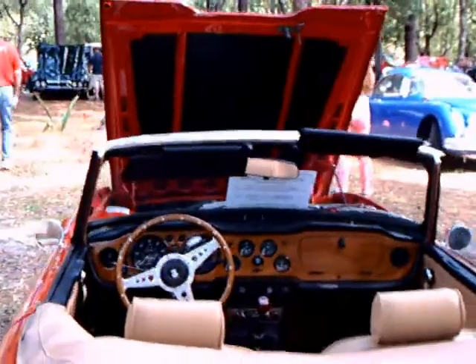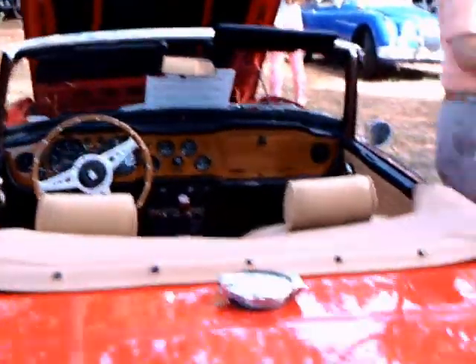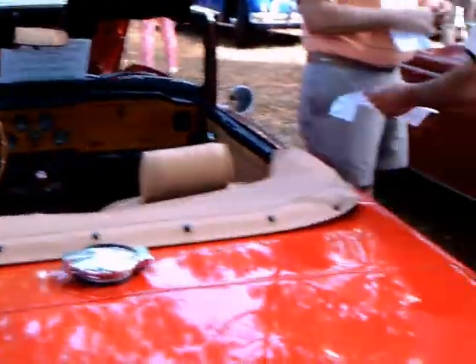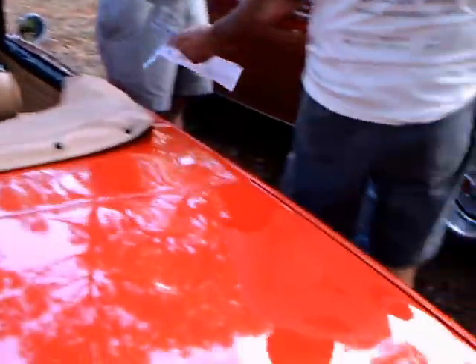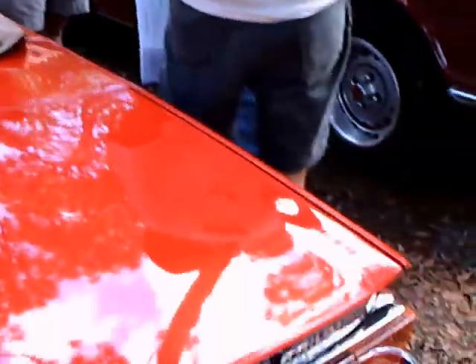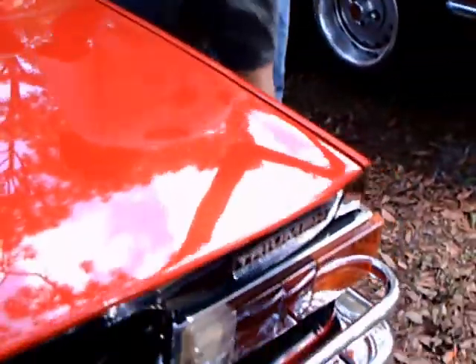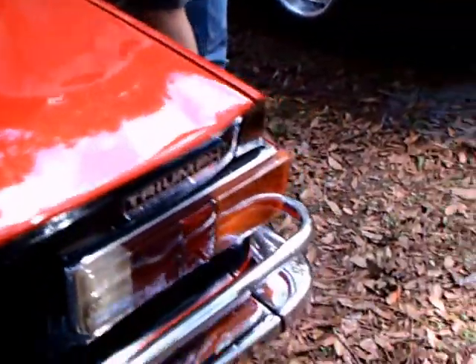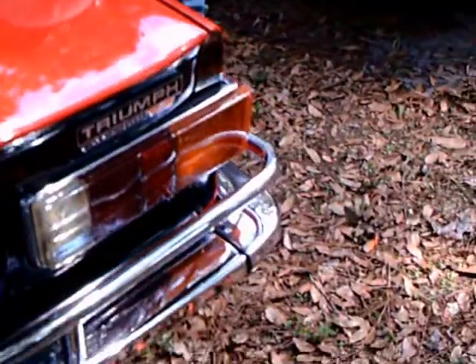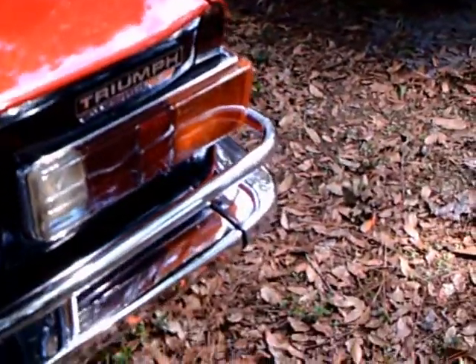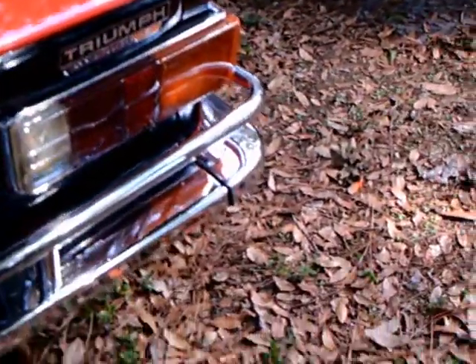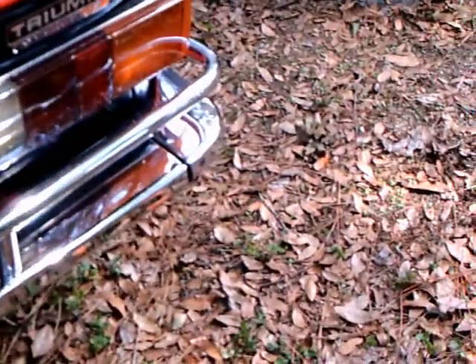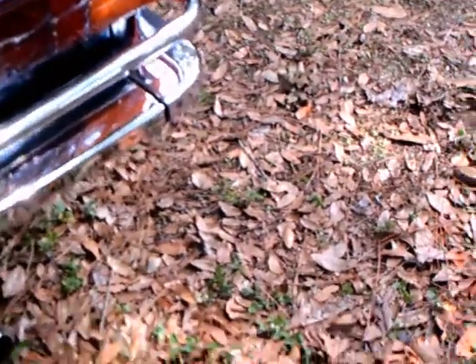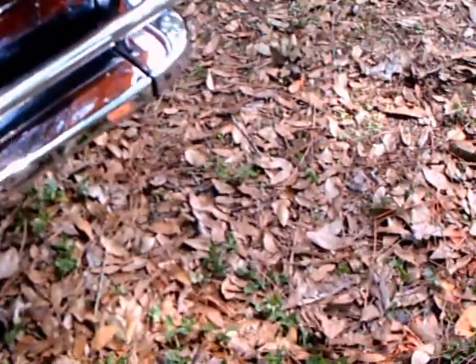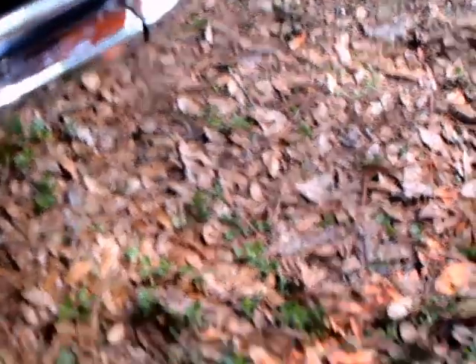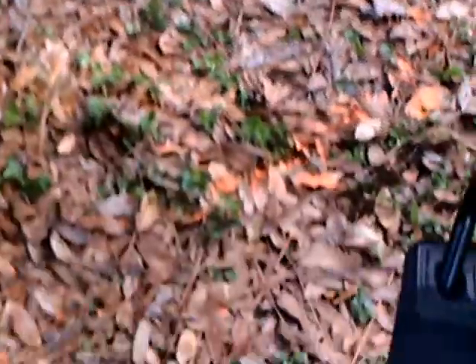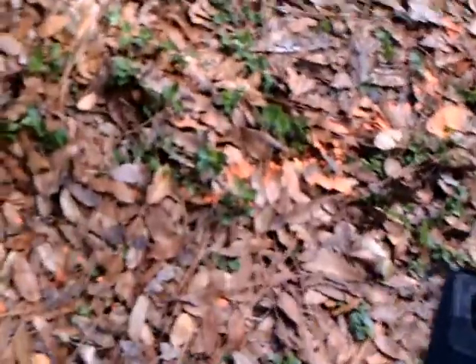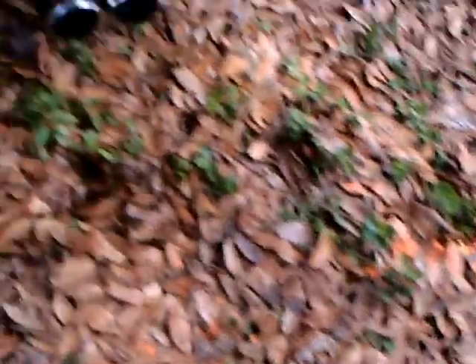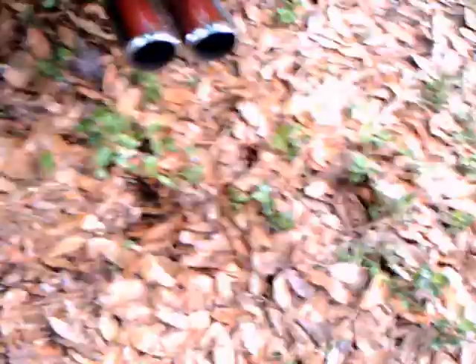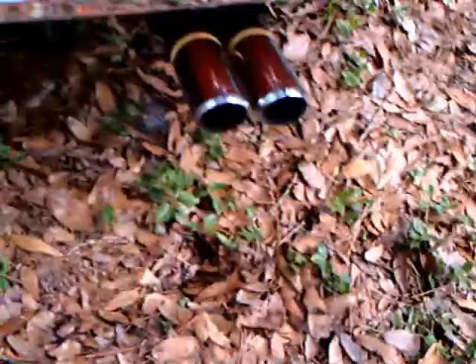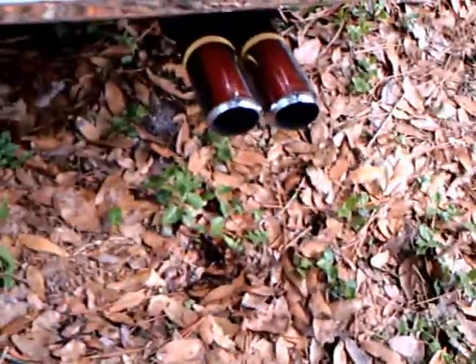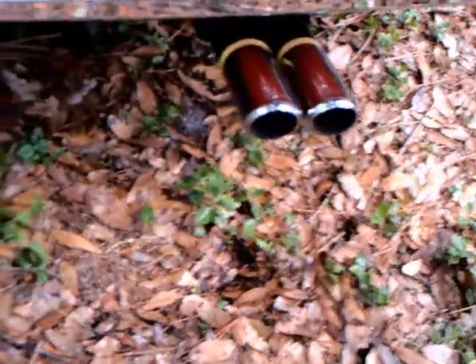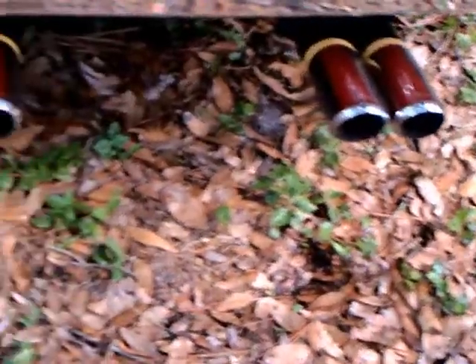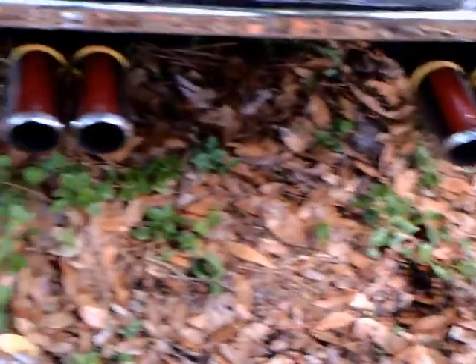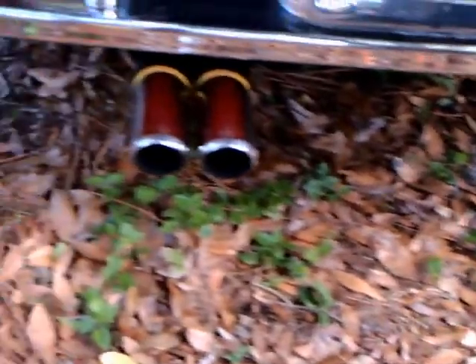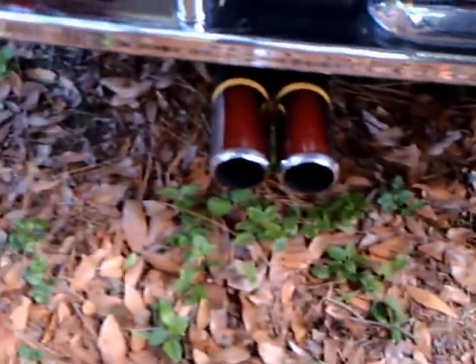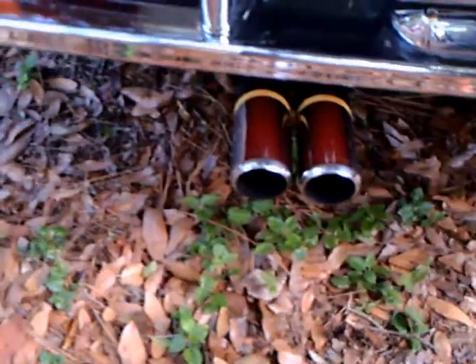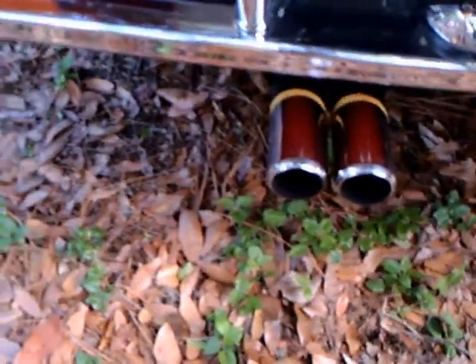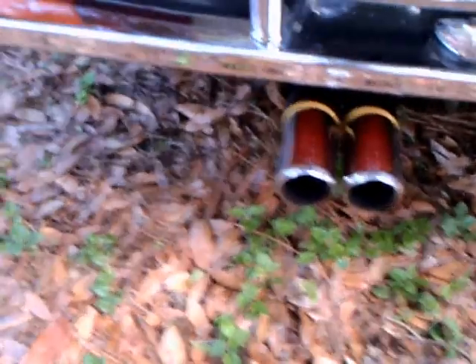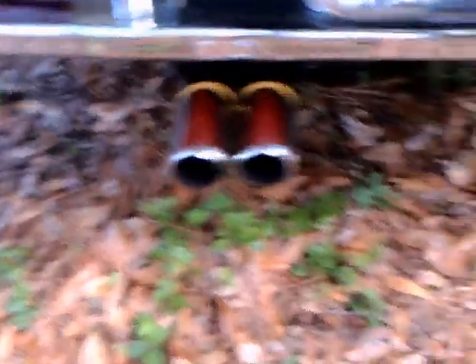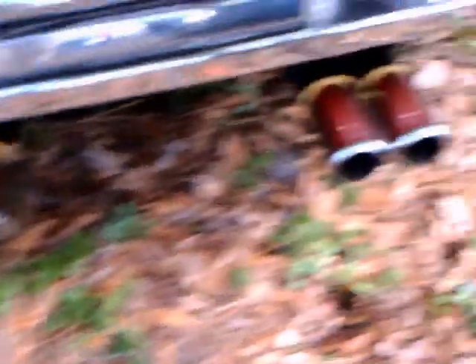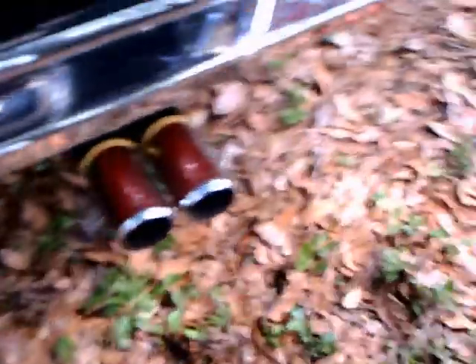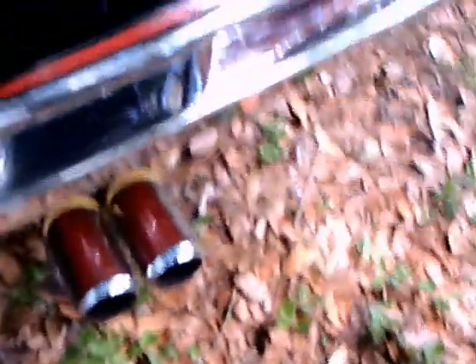And the gas tank filler up there ahead of the trunk opening. And we have exhausts coming out both sides.